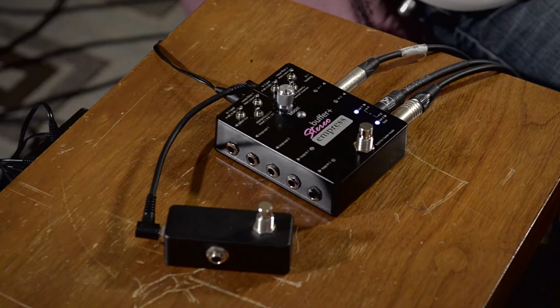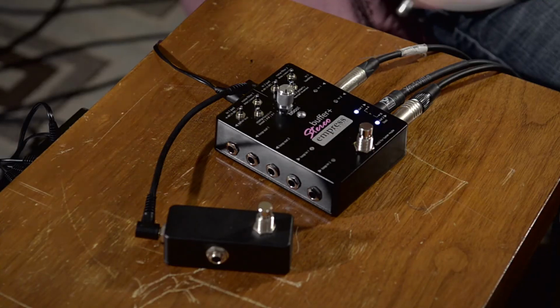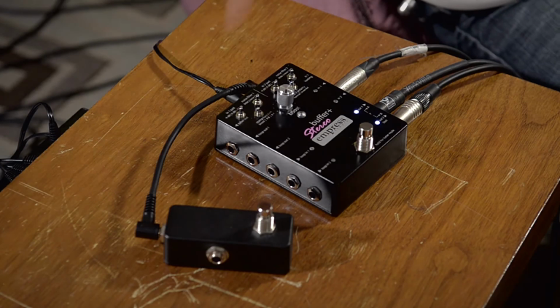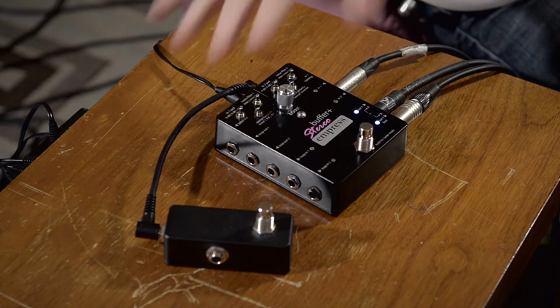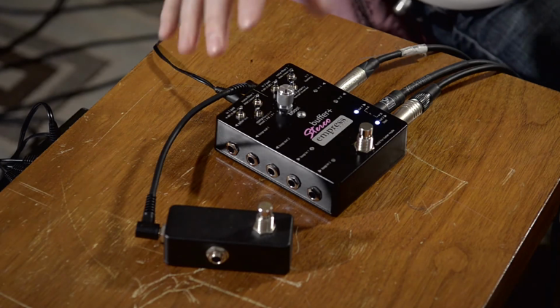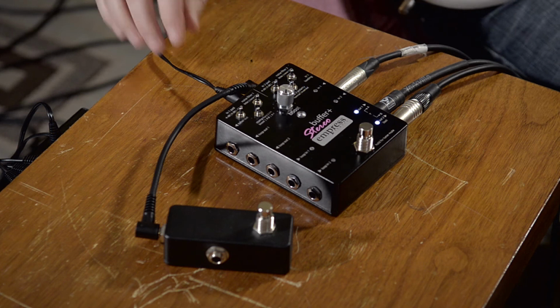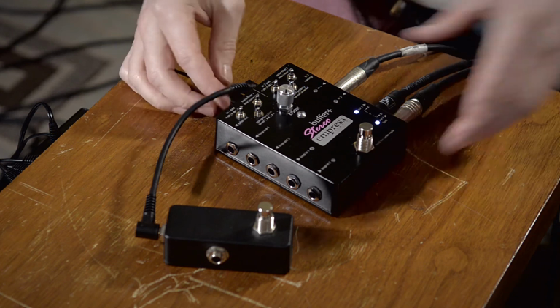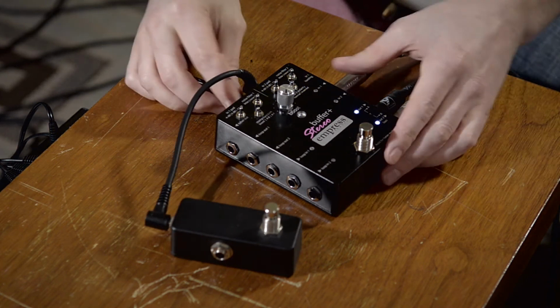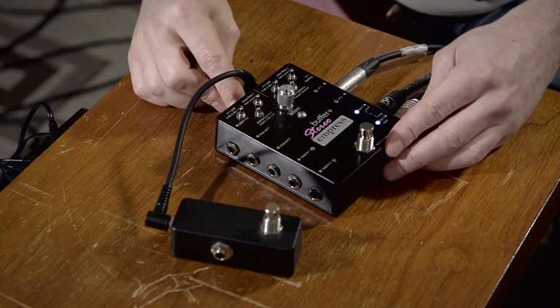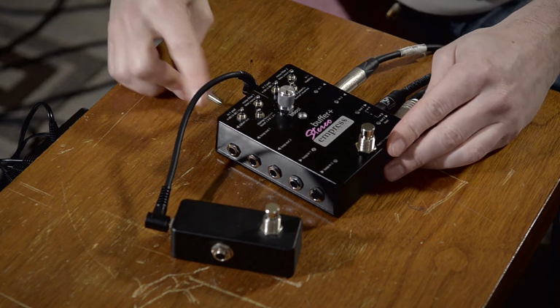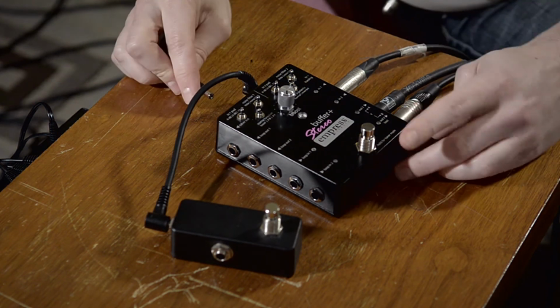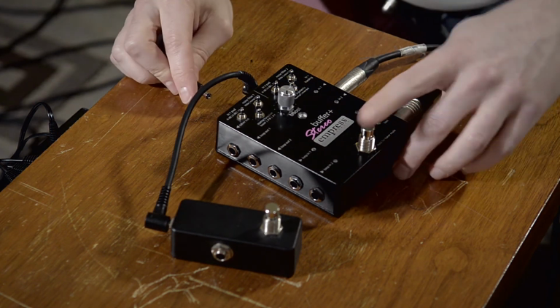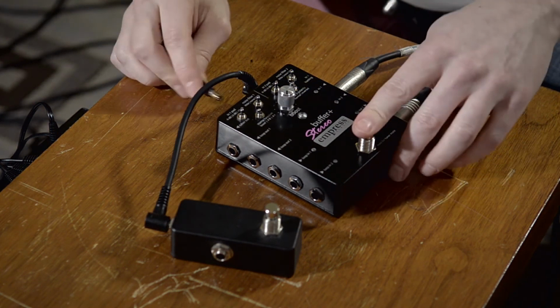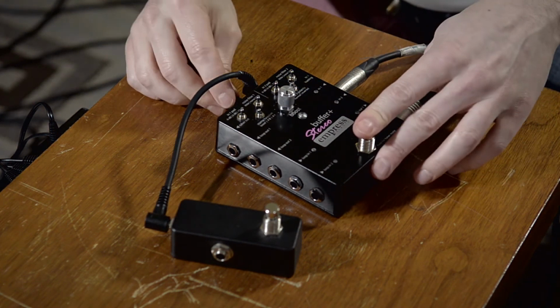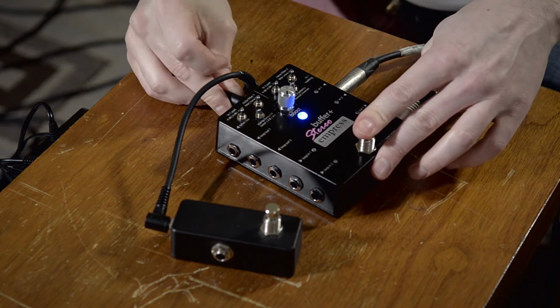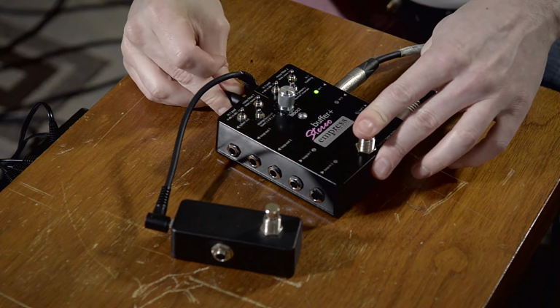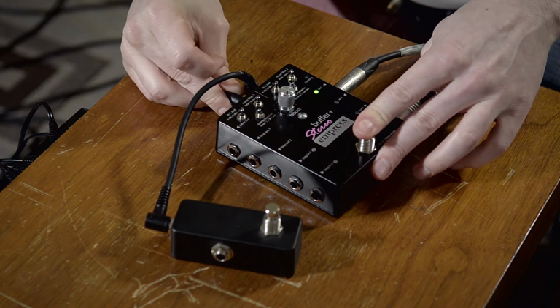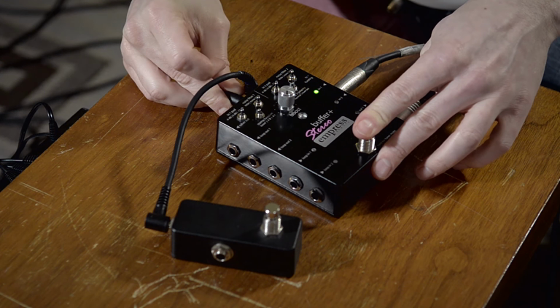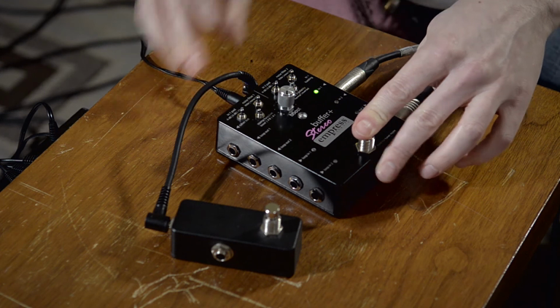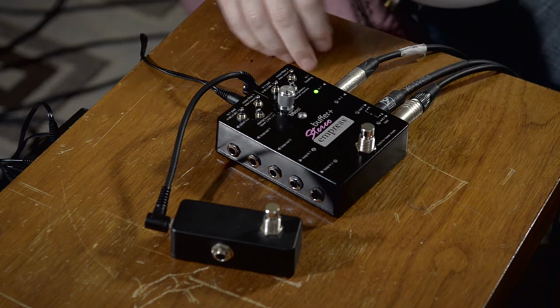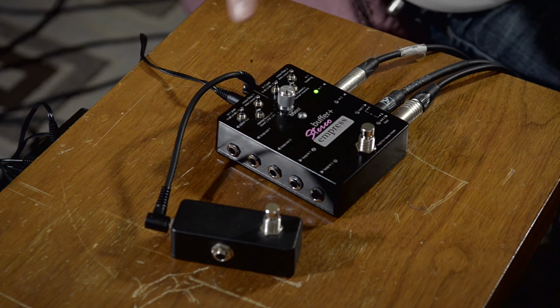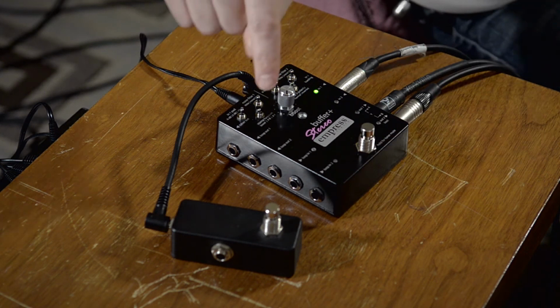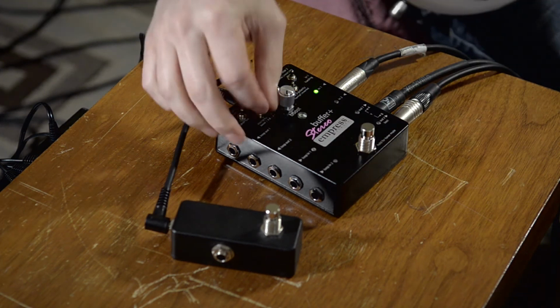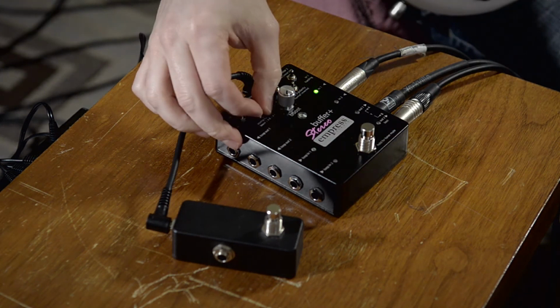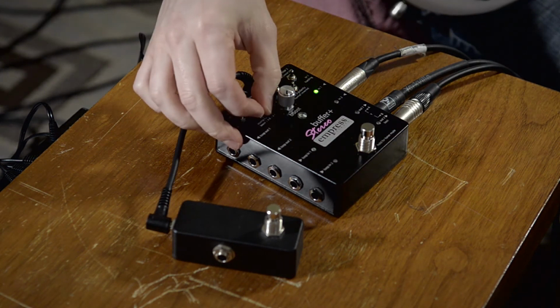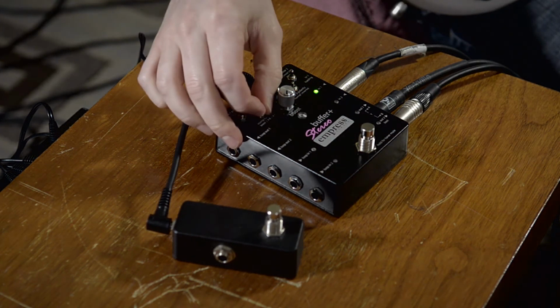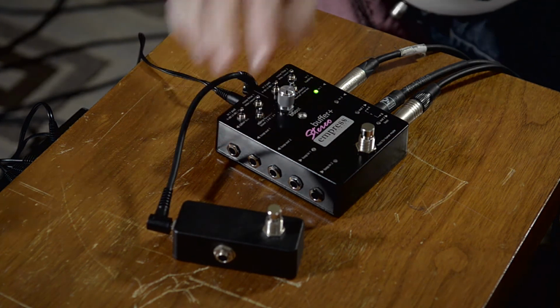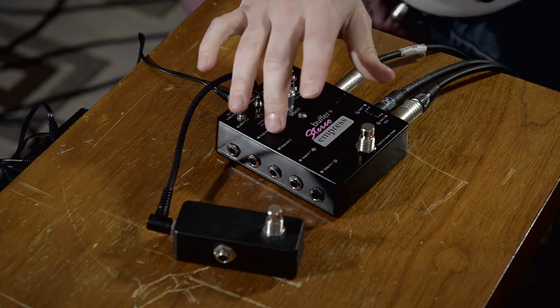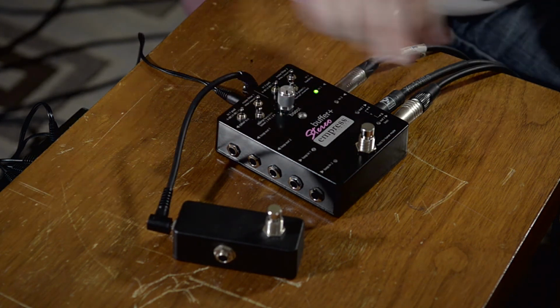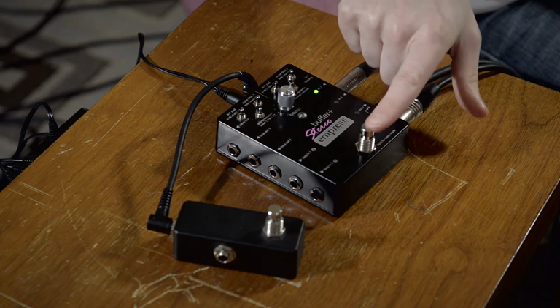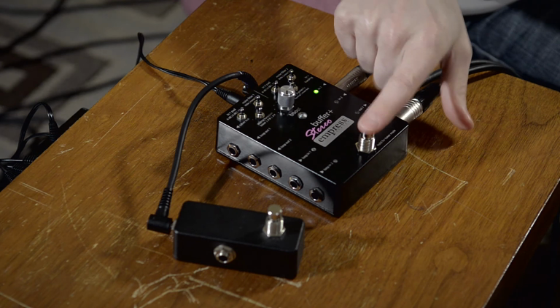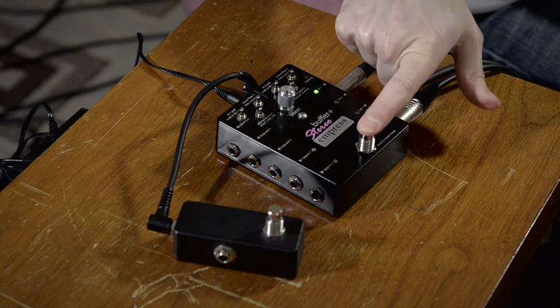Now let's set the pedal up to use the external switch as a boost. So again, we're going to enter the startup configuration. I can set this toggle switch to the middle position, which will be for boost. Hold the stomp switch to exit.